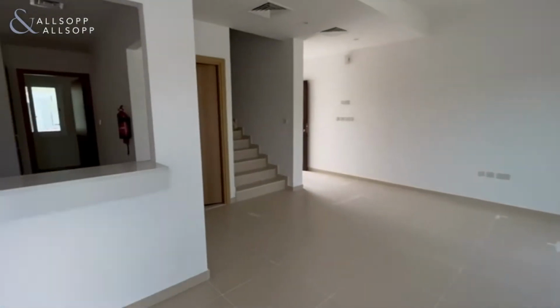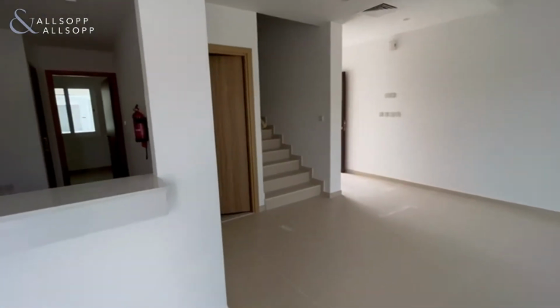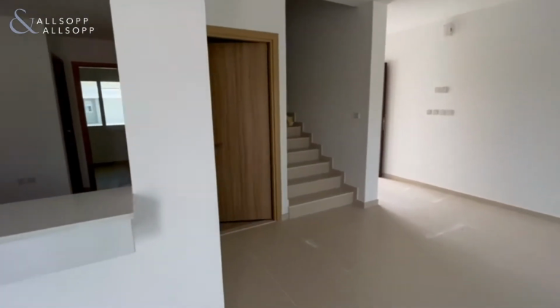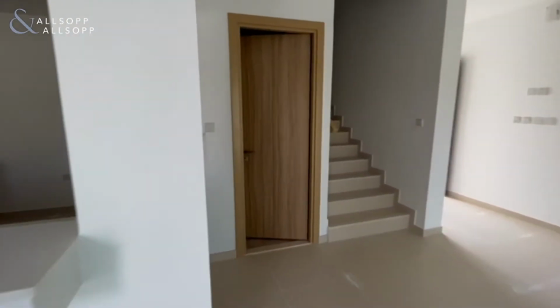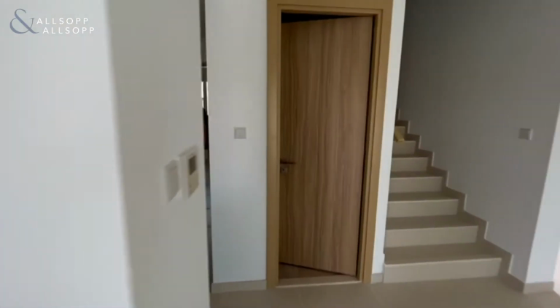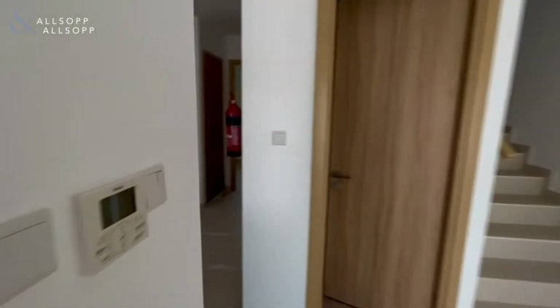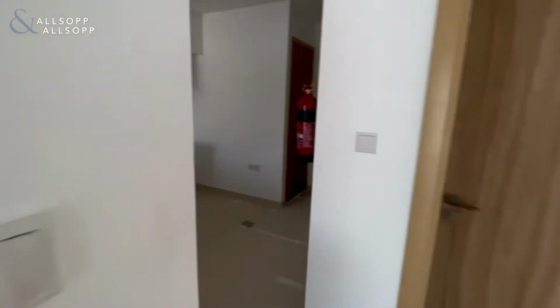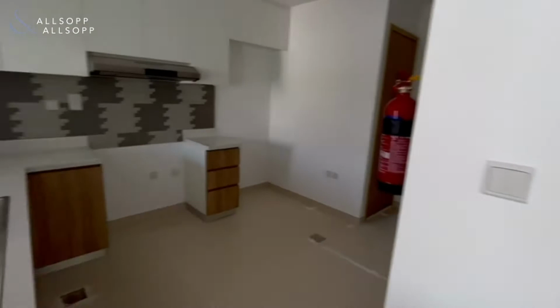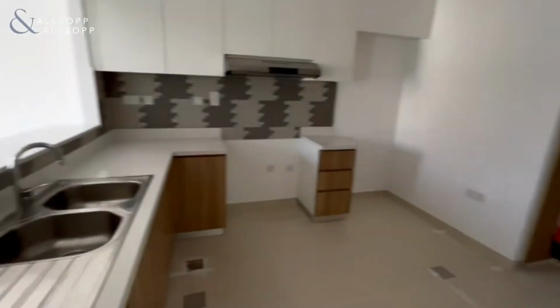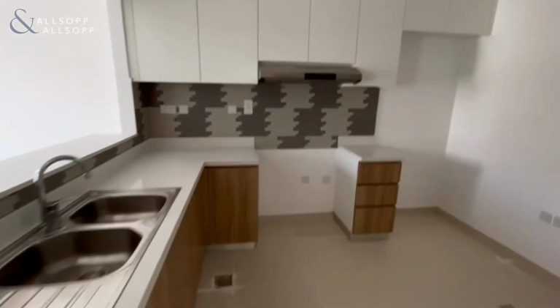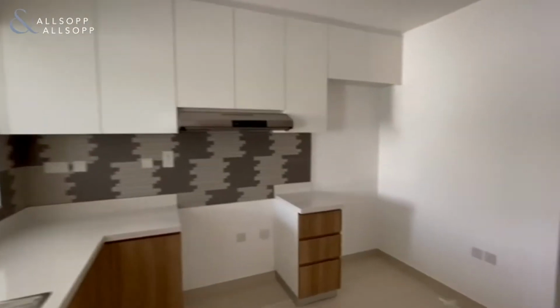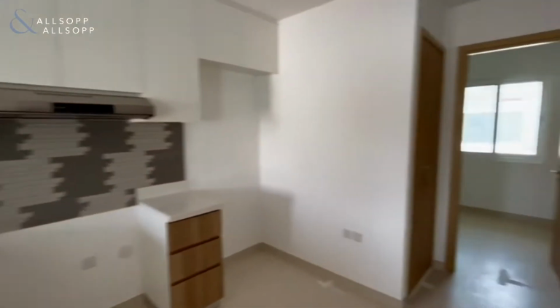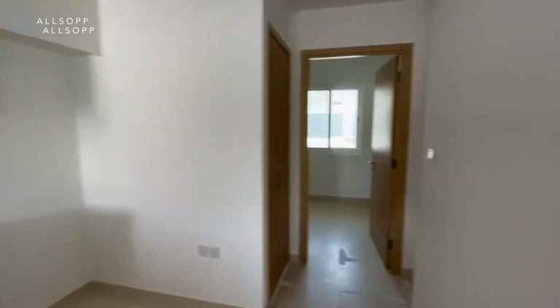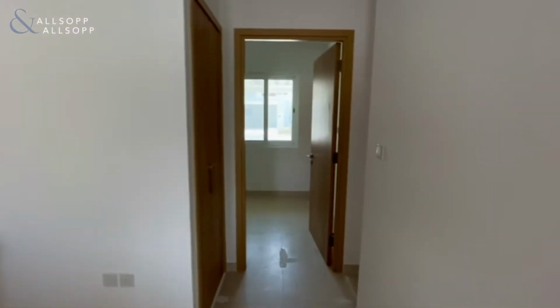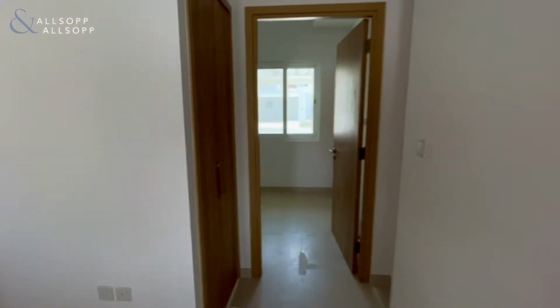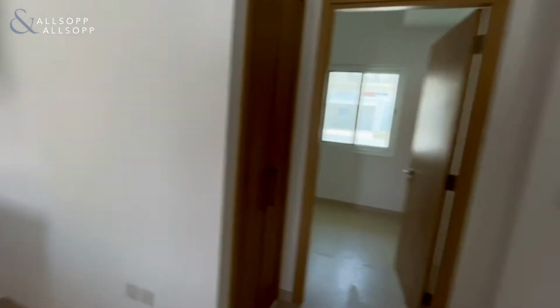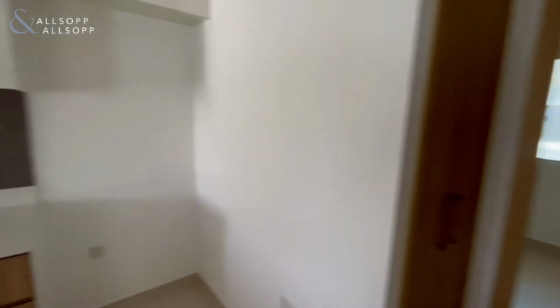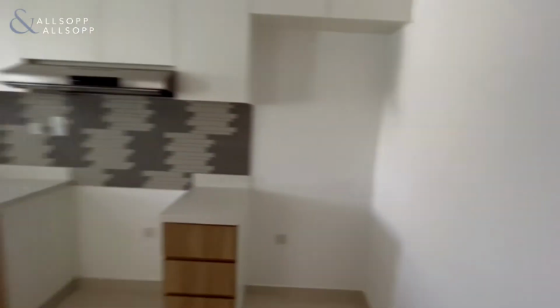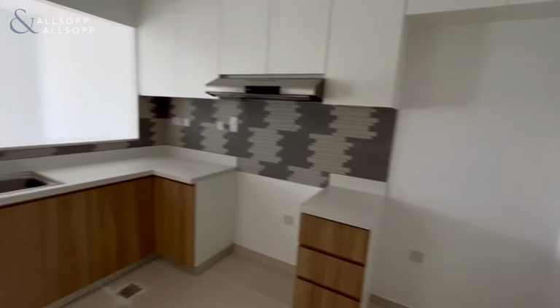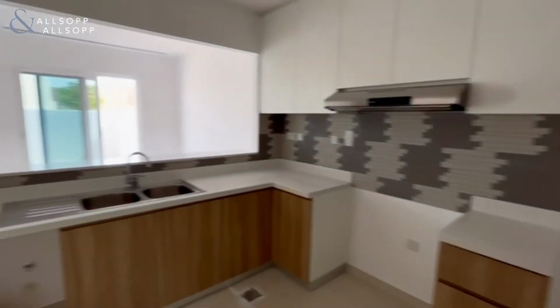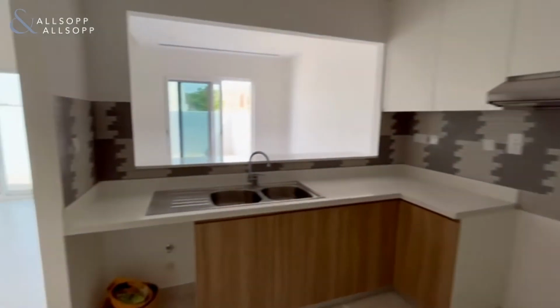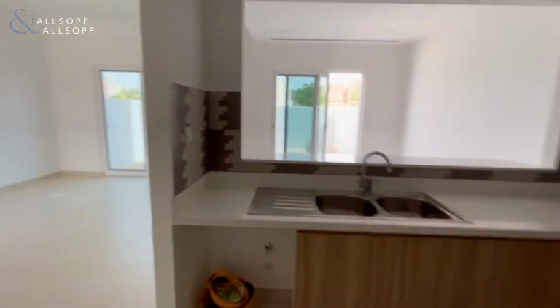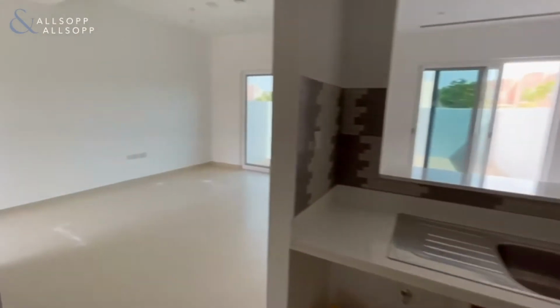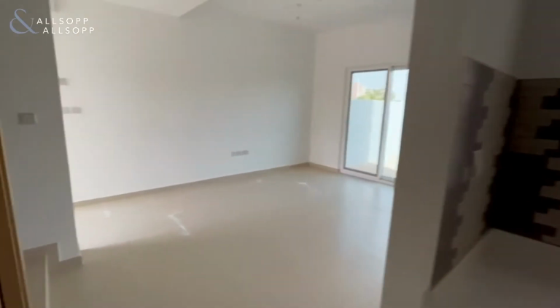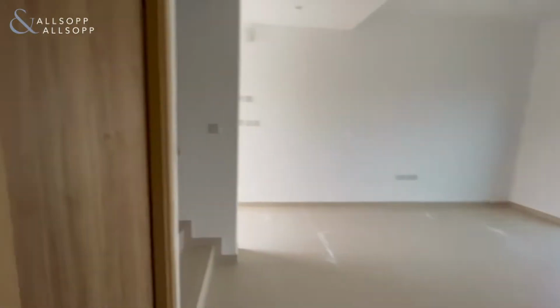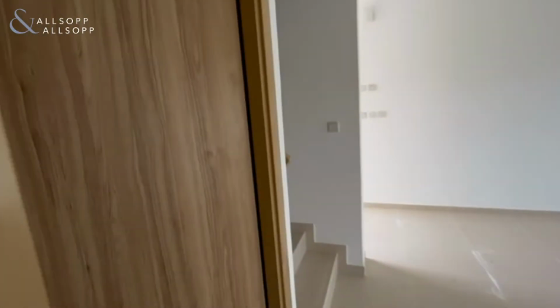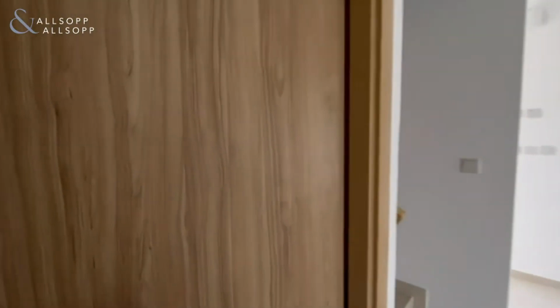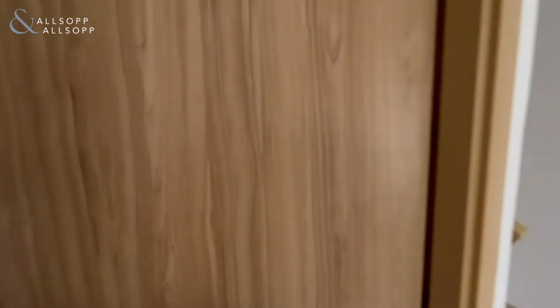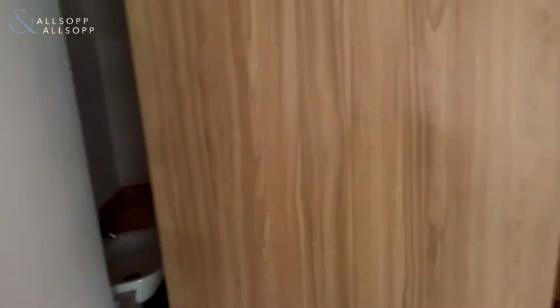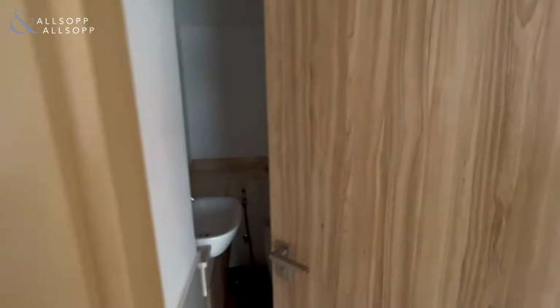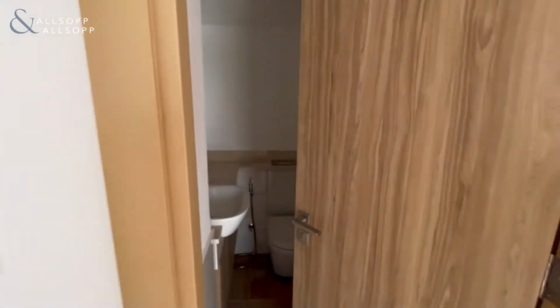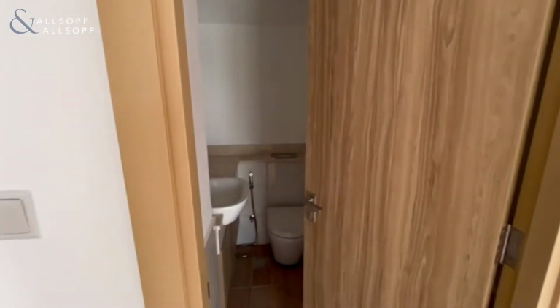Coming back in, we have the kitchen, then we have the maid room and storage, and the downstairs bathroom.